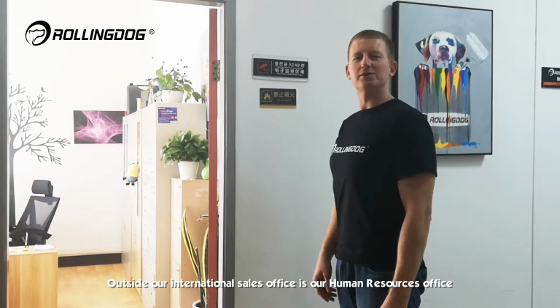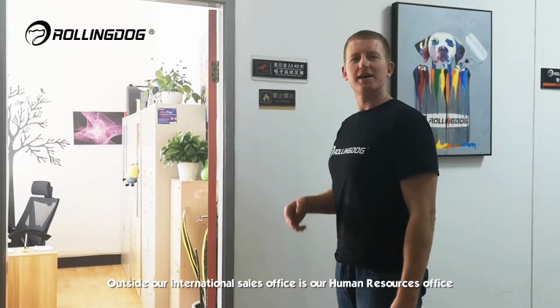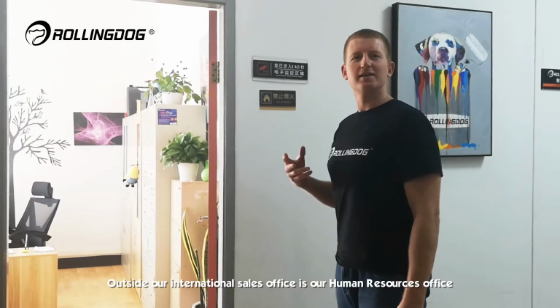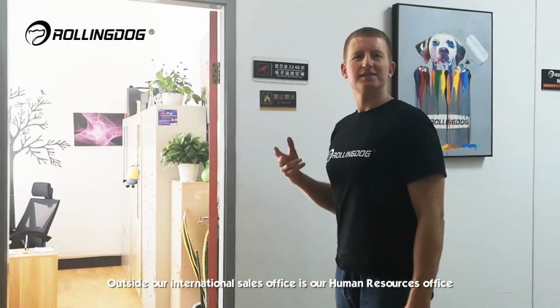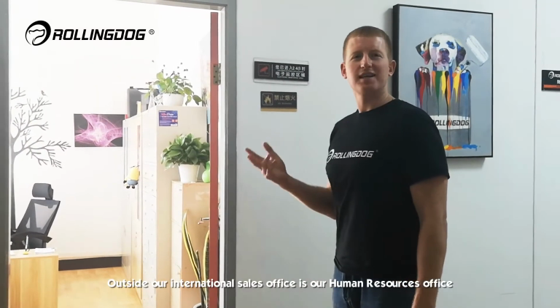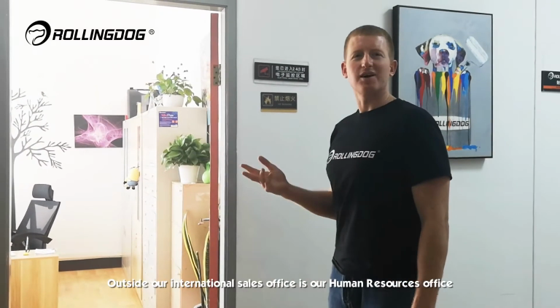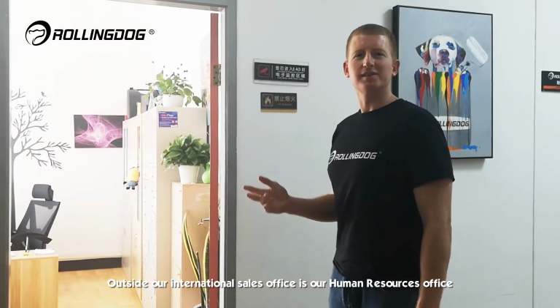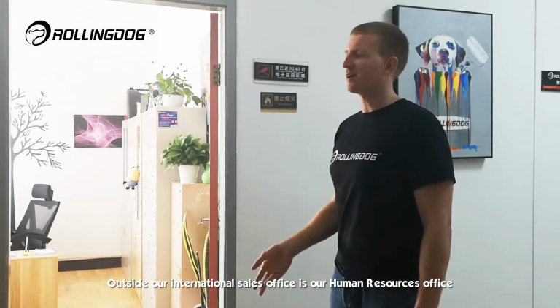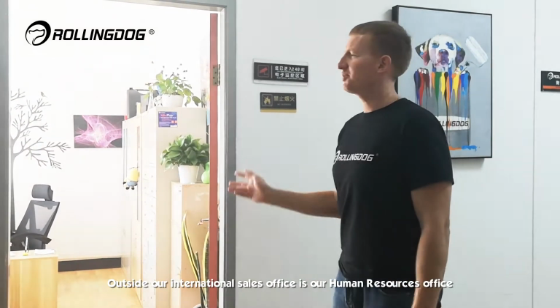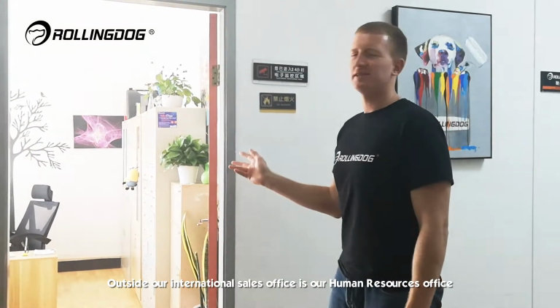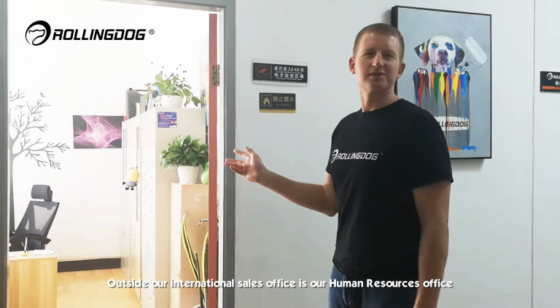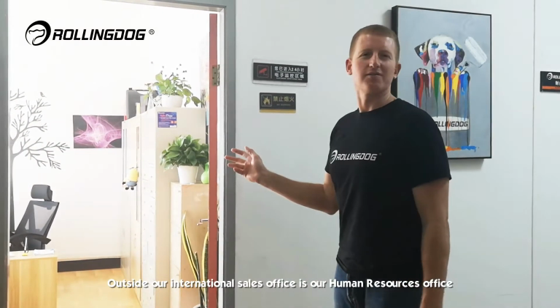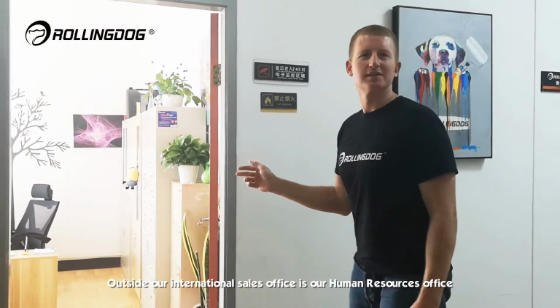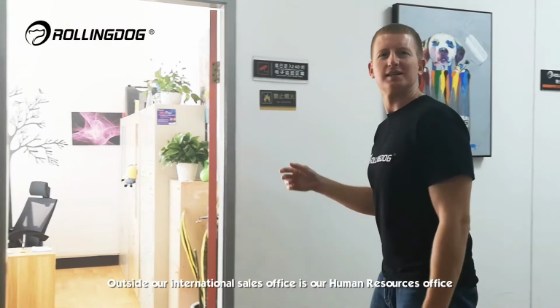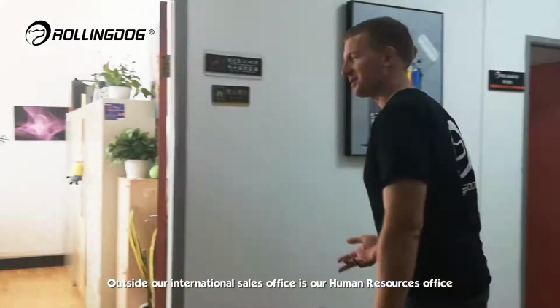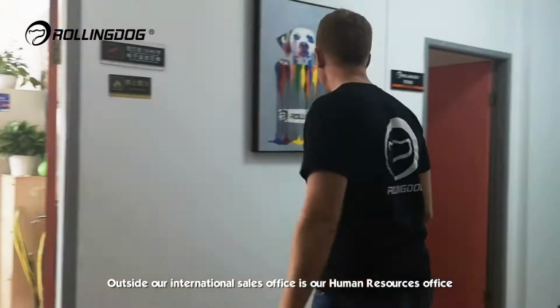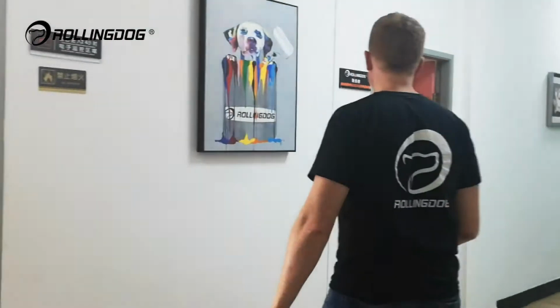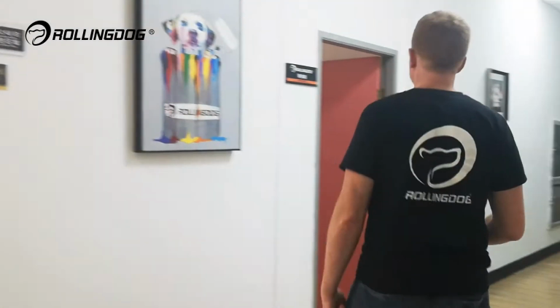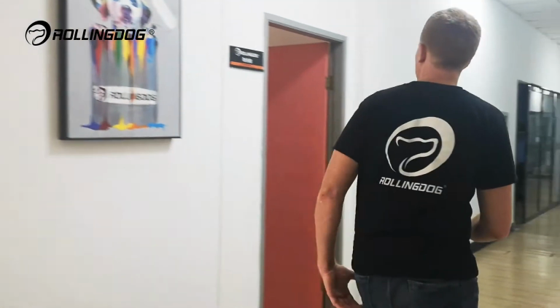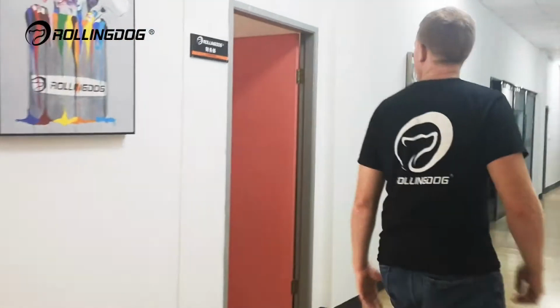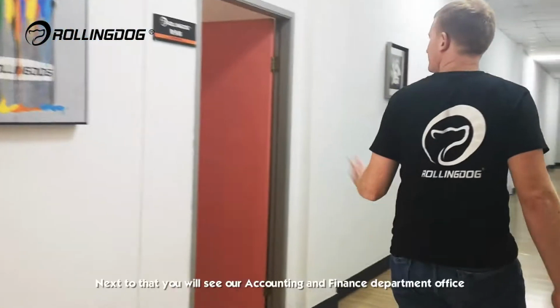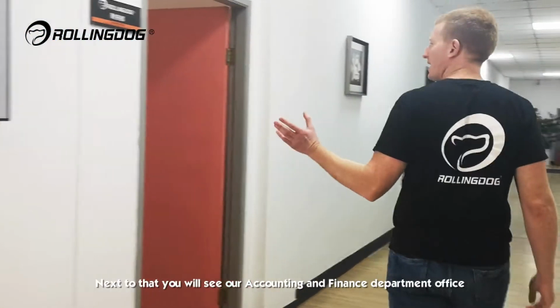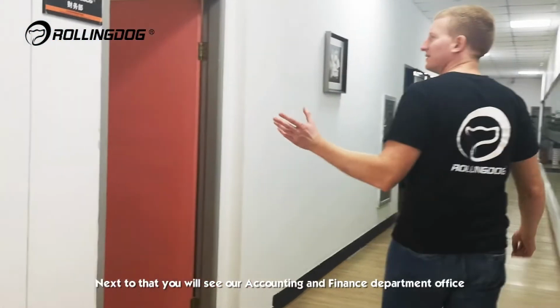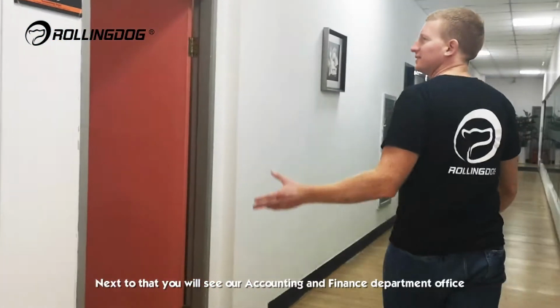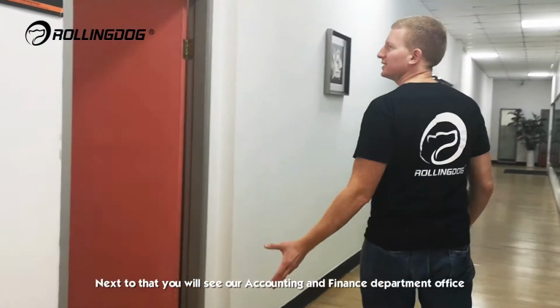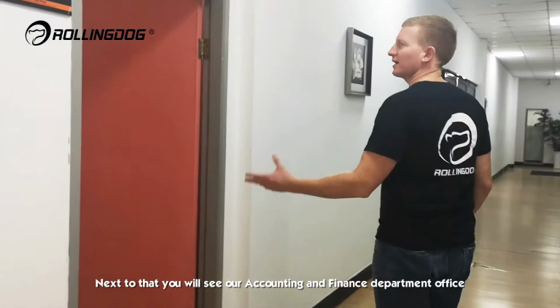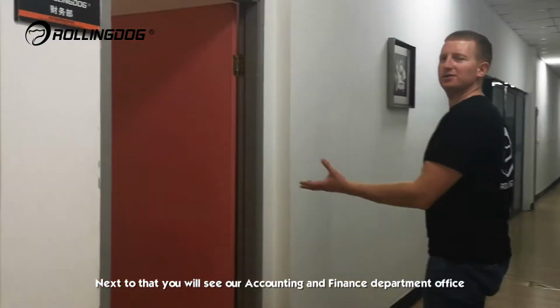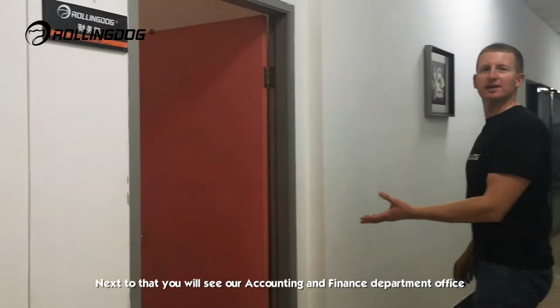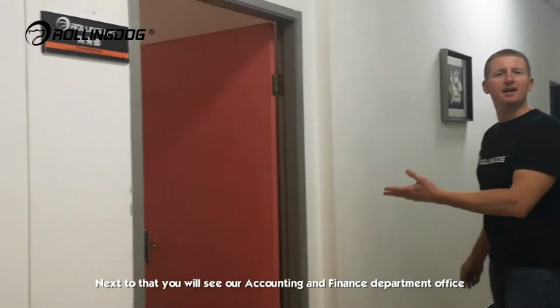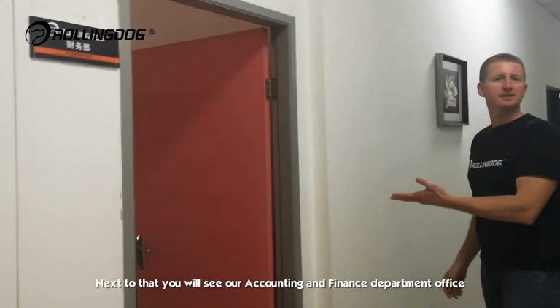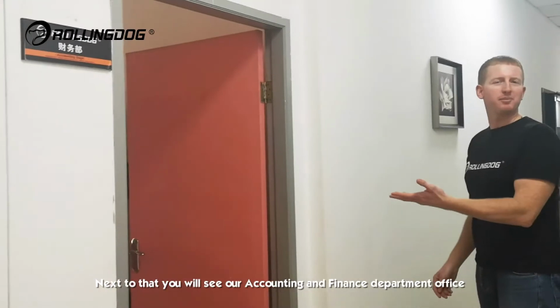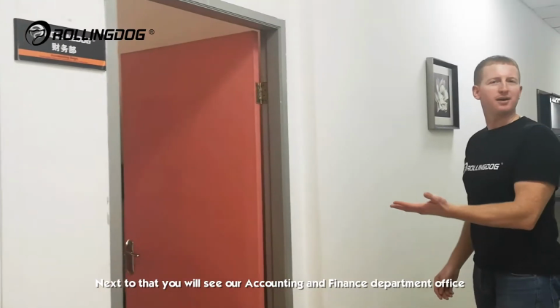Outside our international sales office is our human resources office. Next to that, you will see our accounting and finance department office.